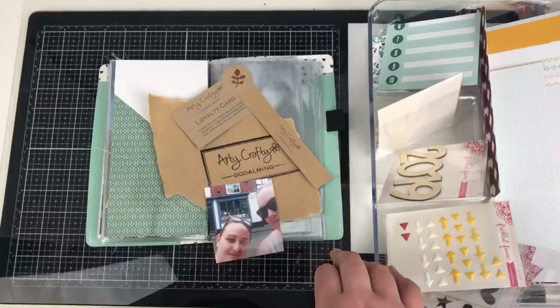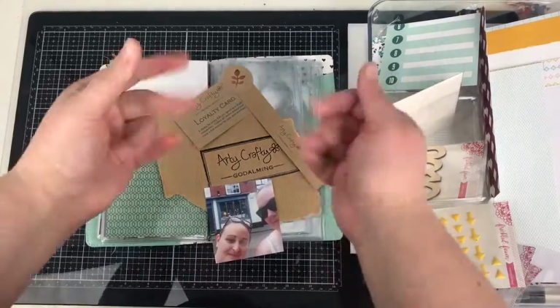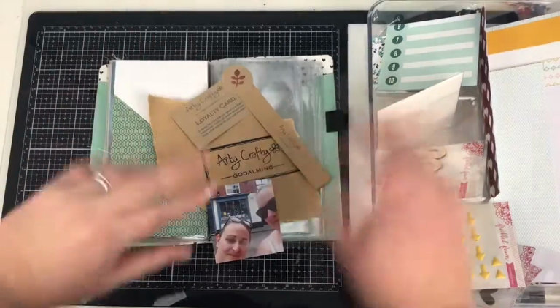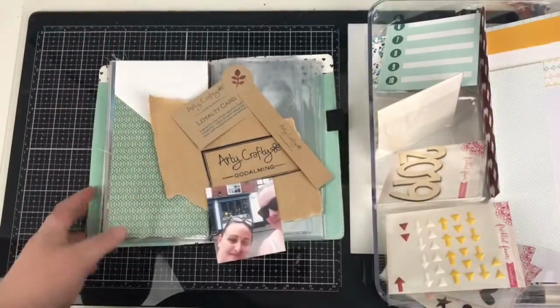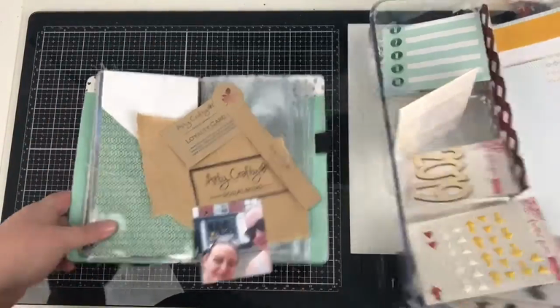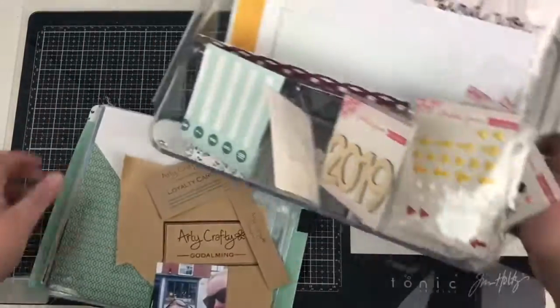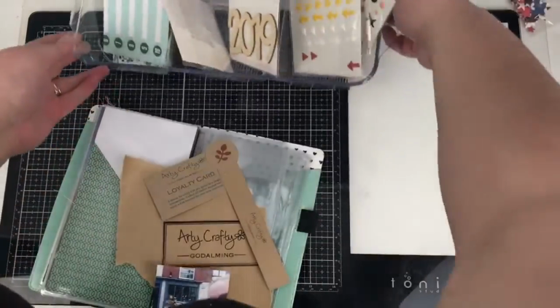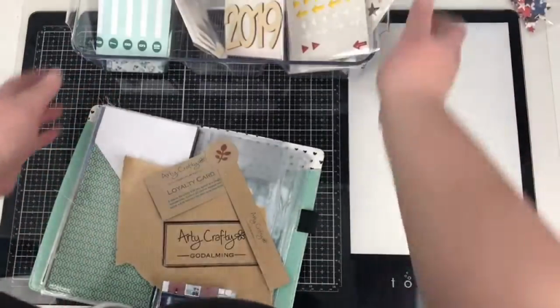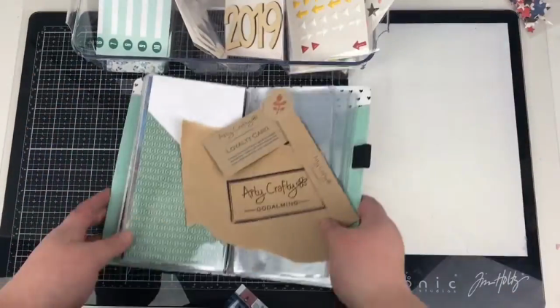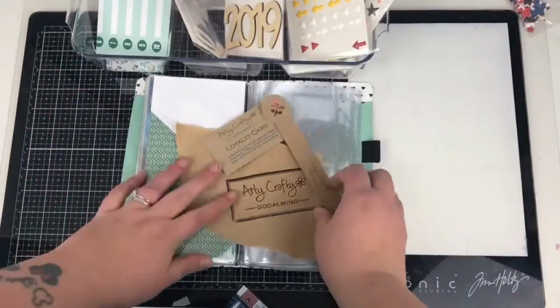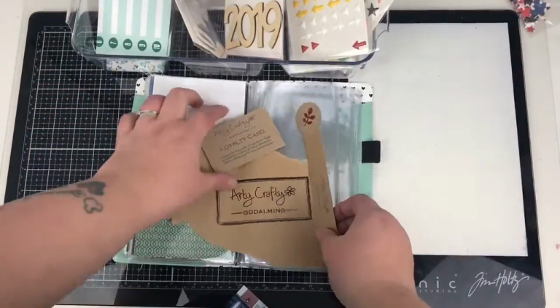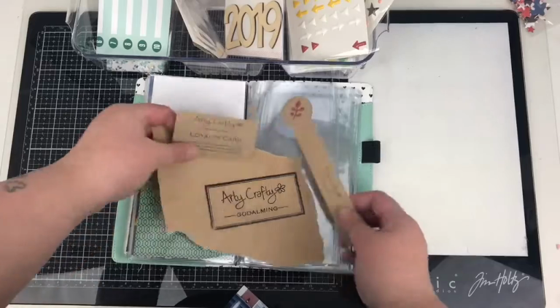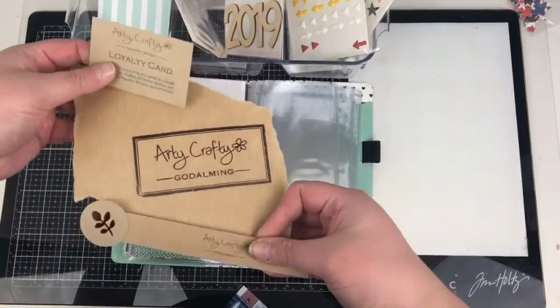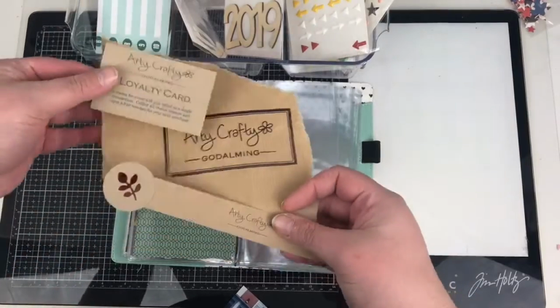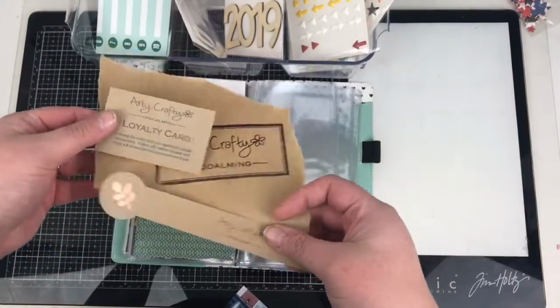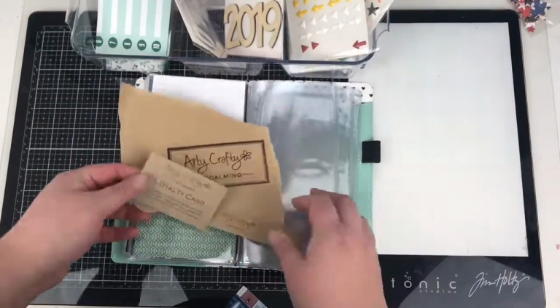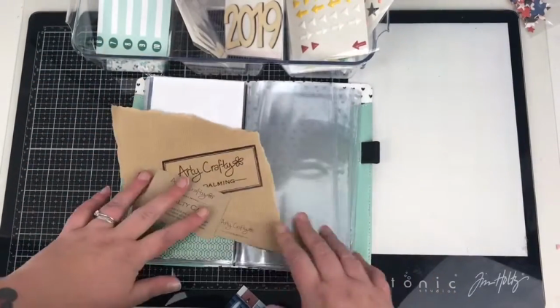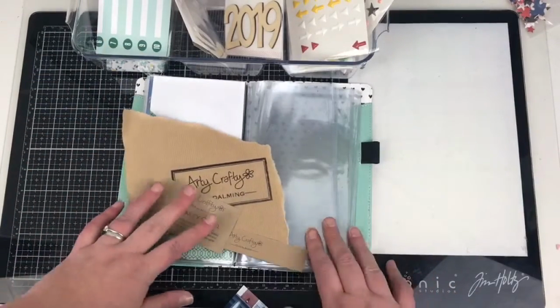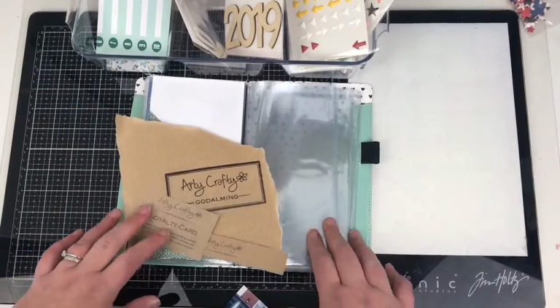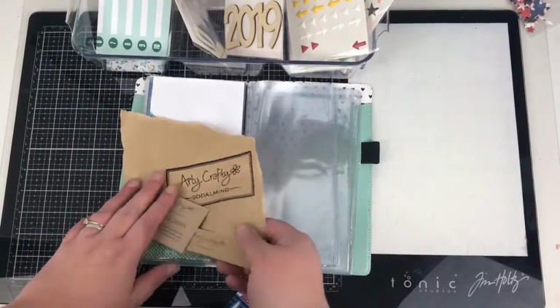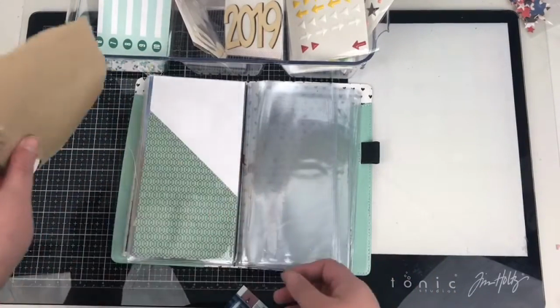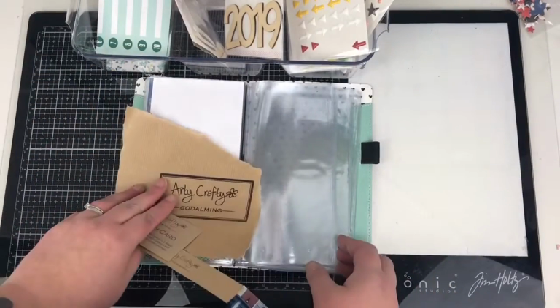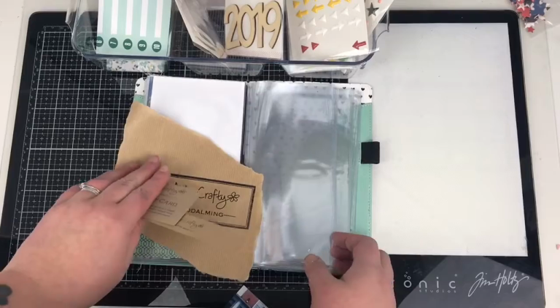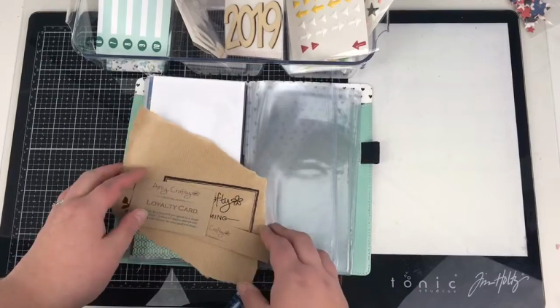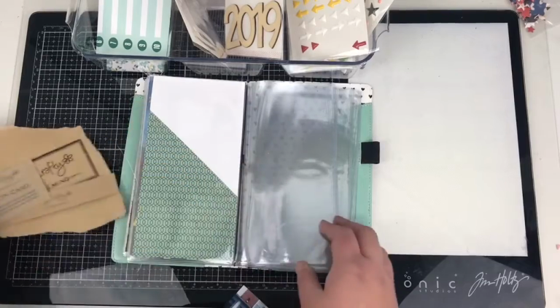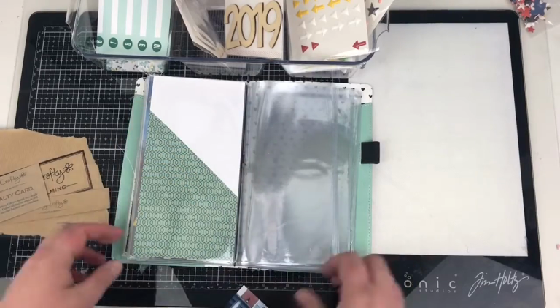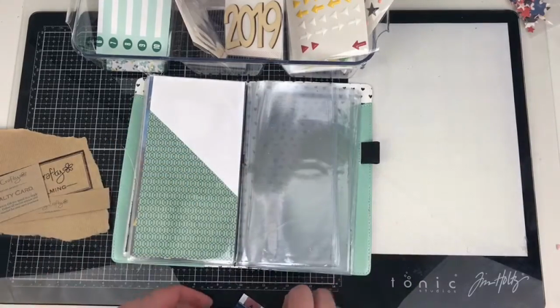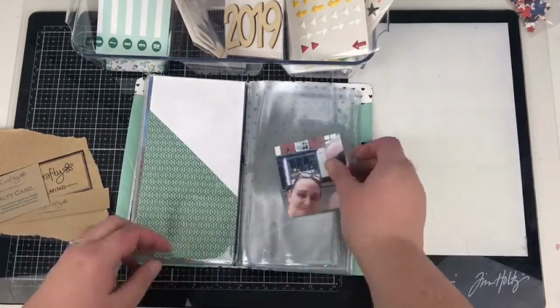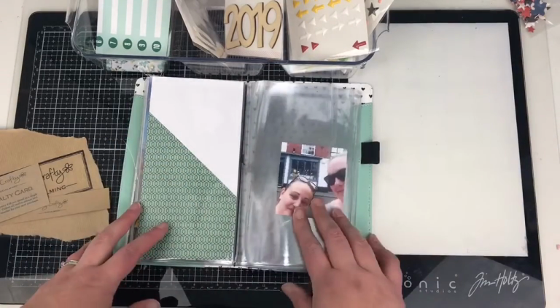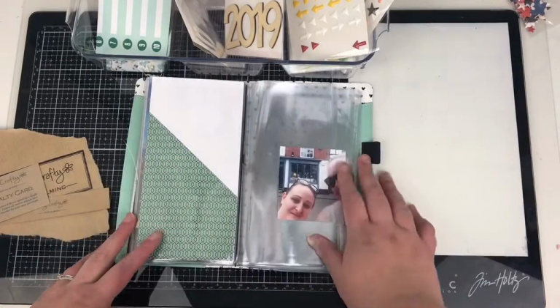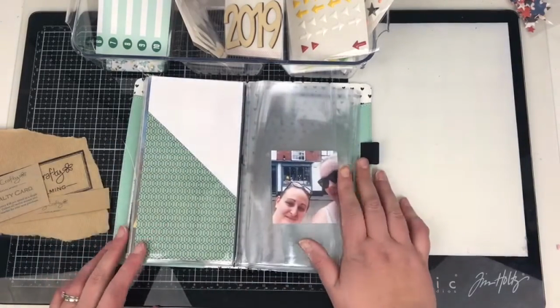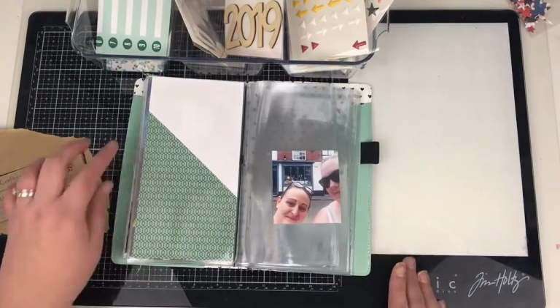Hi friends, it's Claire from Scrappy Nerd UK and welcome to episode 11 of my Traveller's Notebook with Freckled Thorn series. Here I'm going to show you the benefits of using these pocket pages.